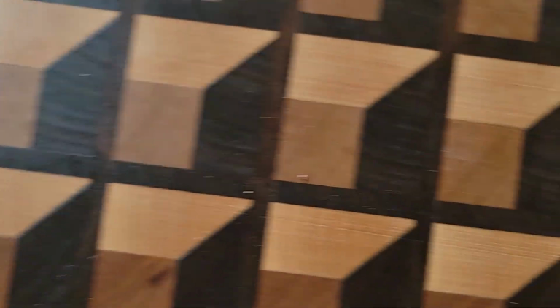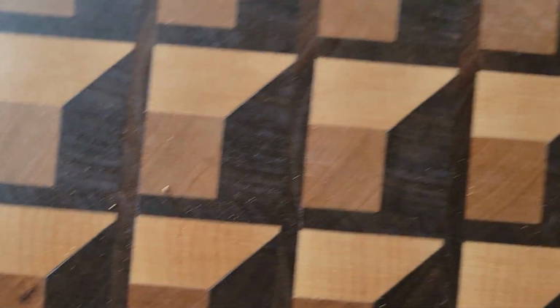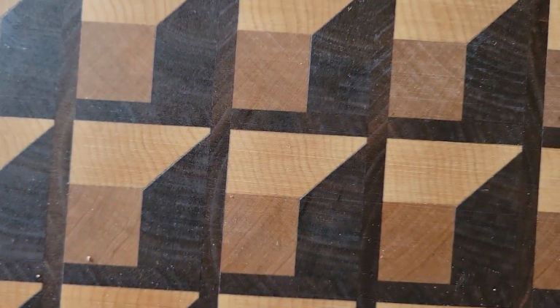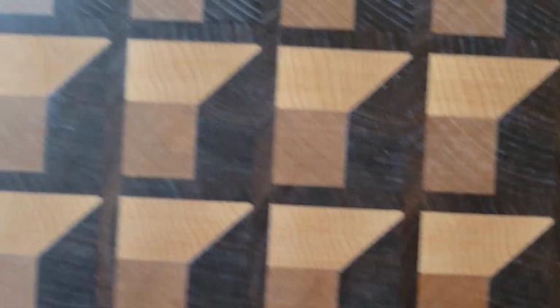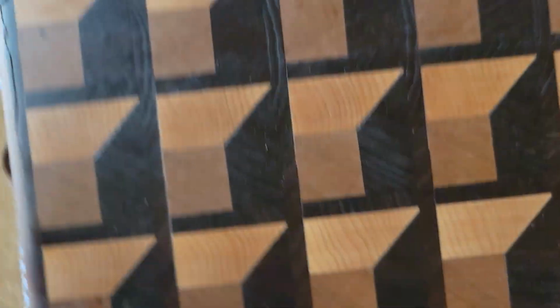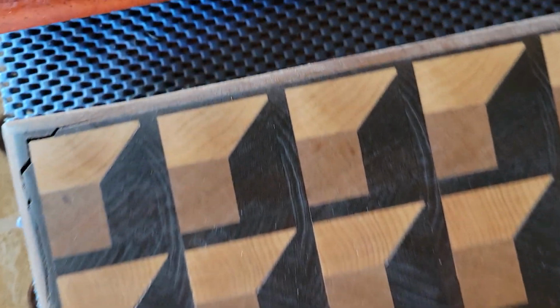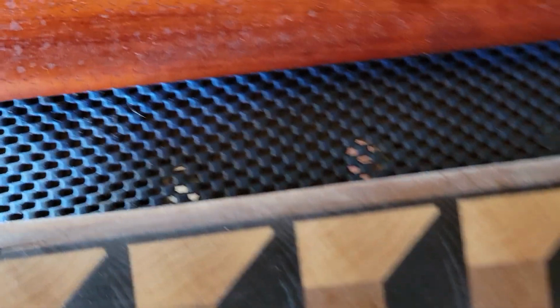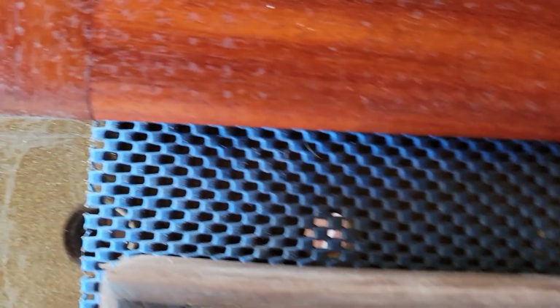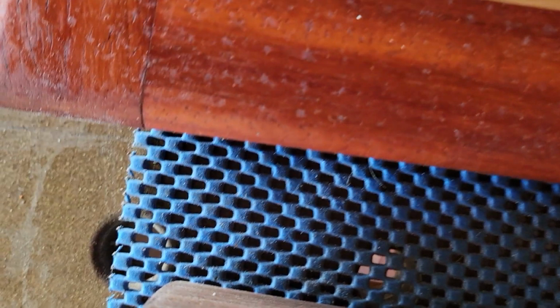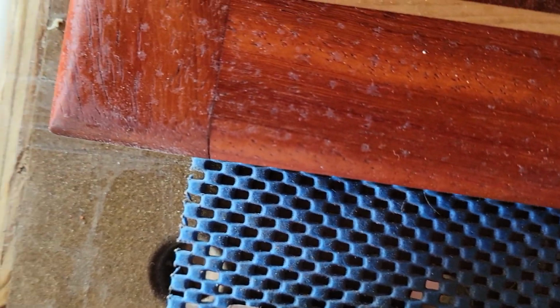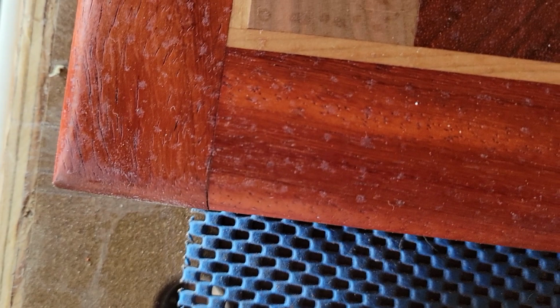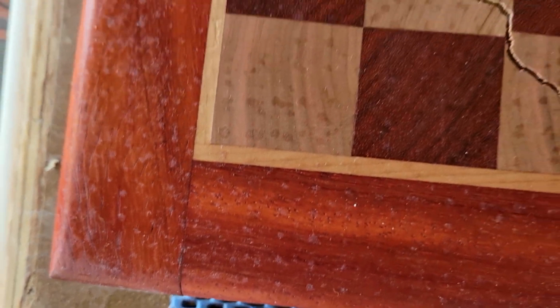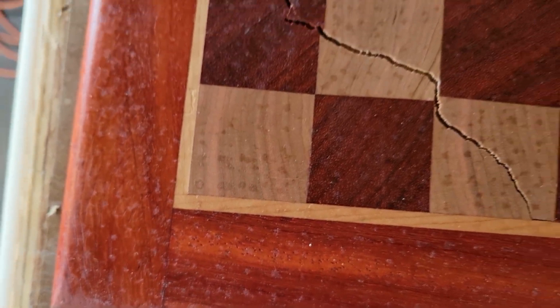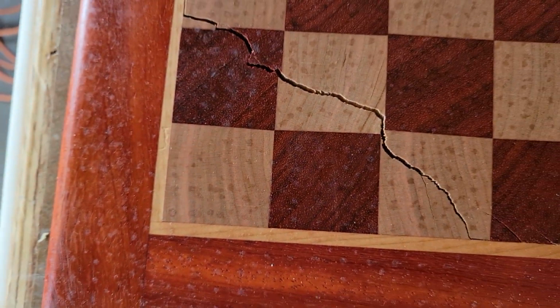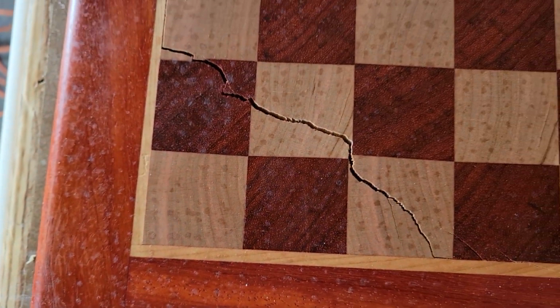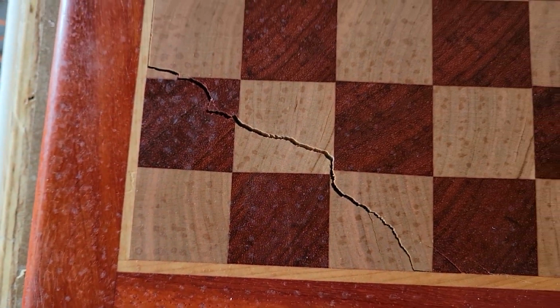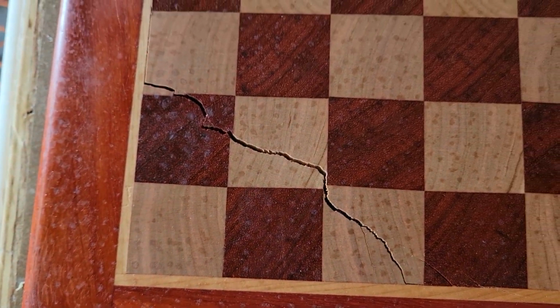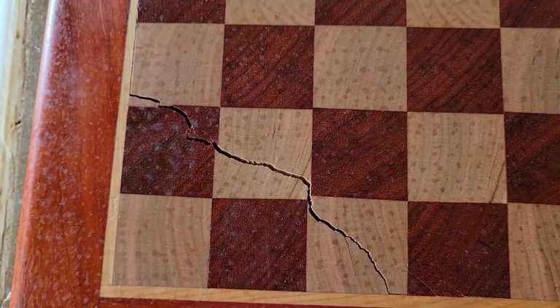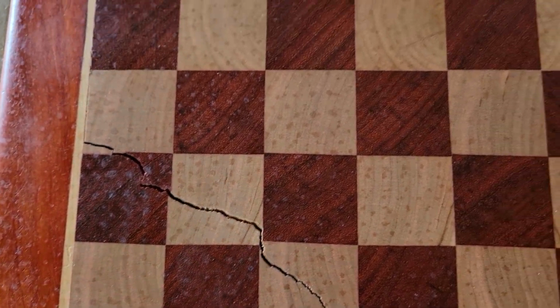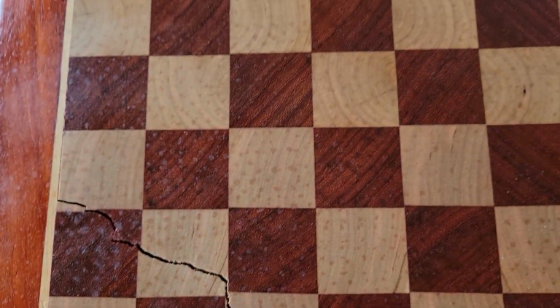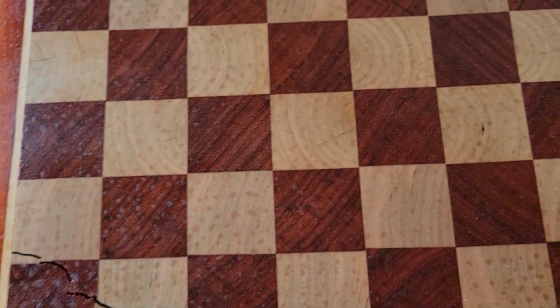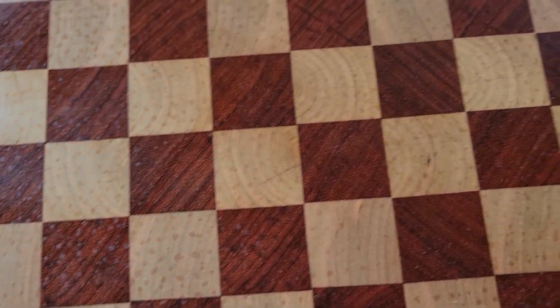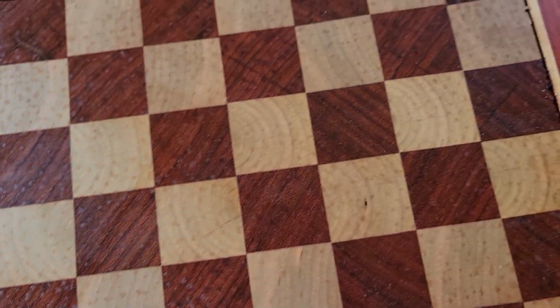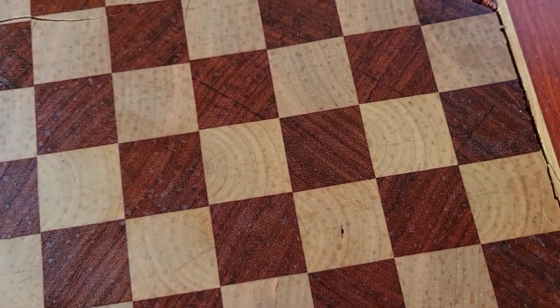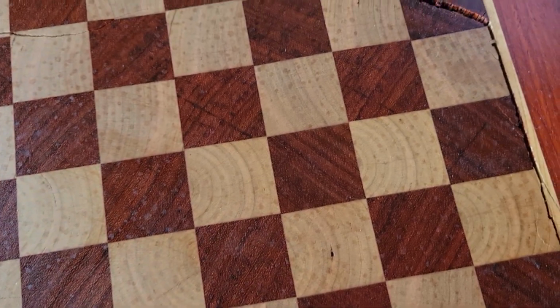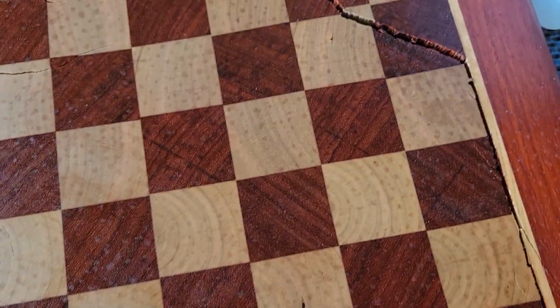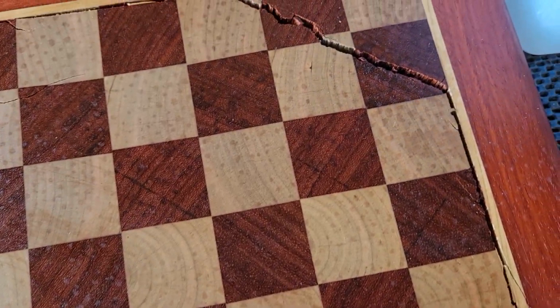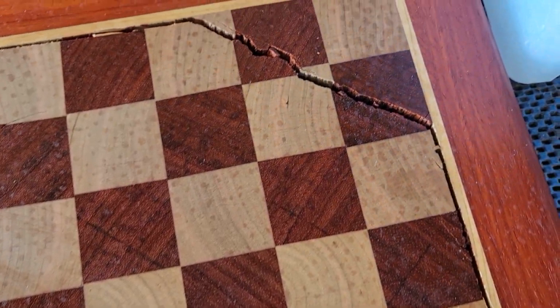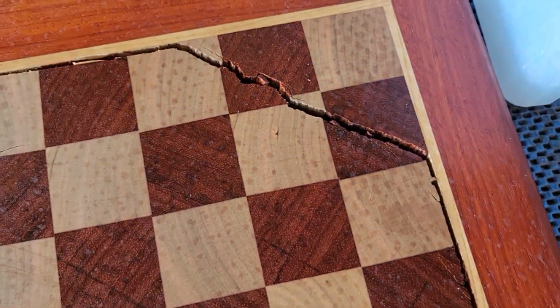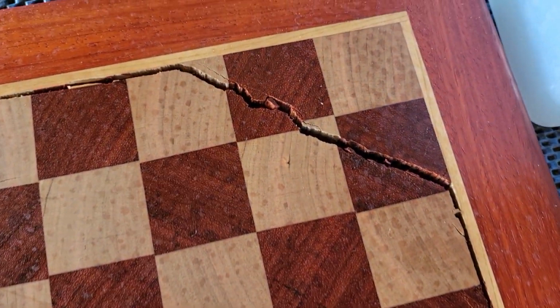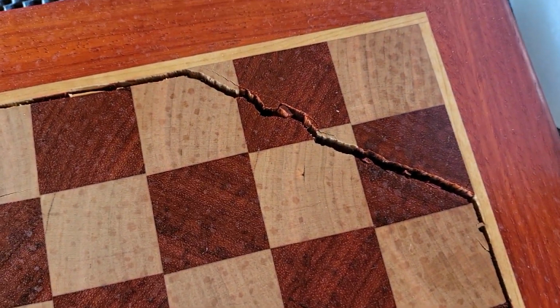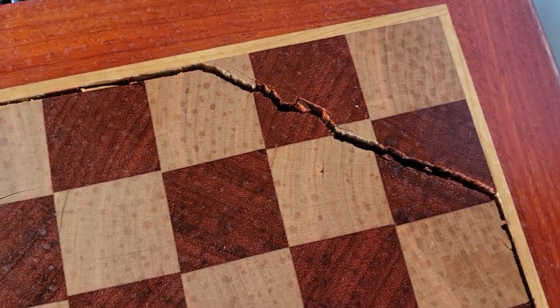Temperature differences. Here's the most extreme one that I have. This one was an end grain chess board — beautiful — Padauk and I believe cherry. And it just tore it up.